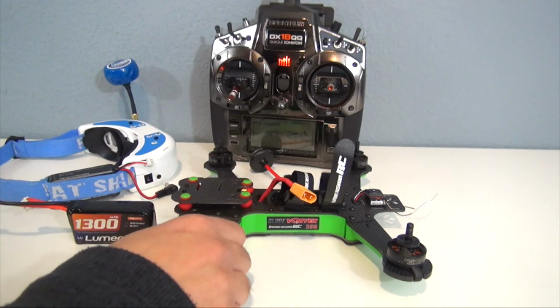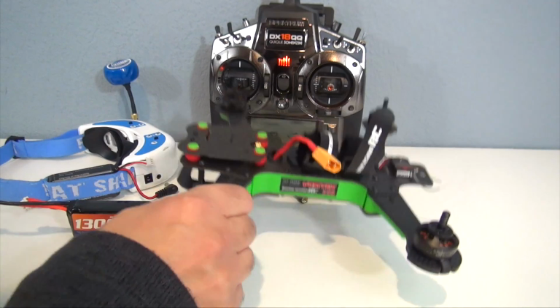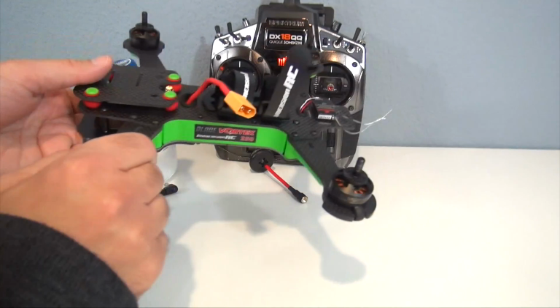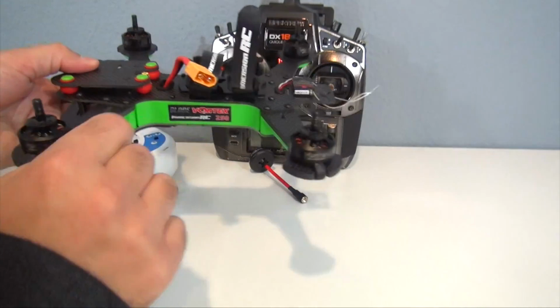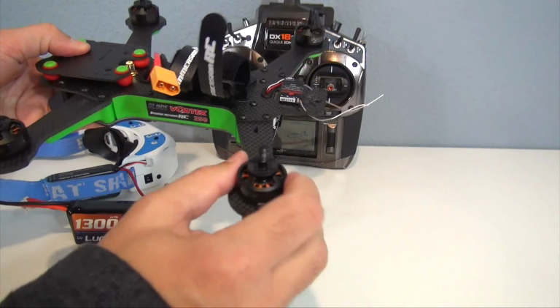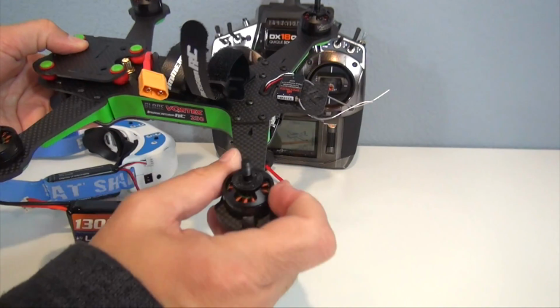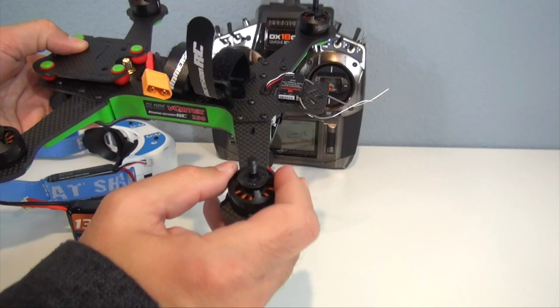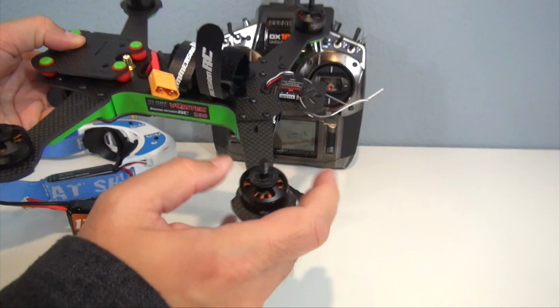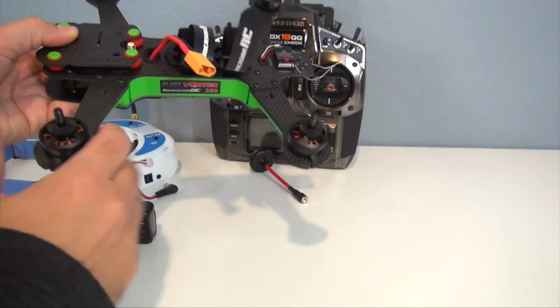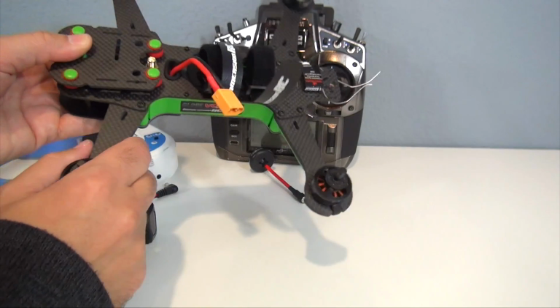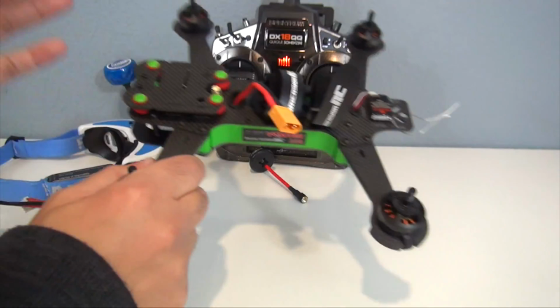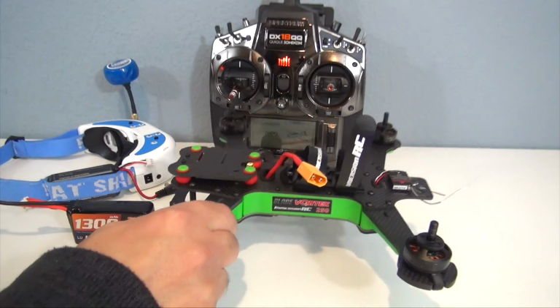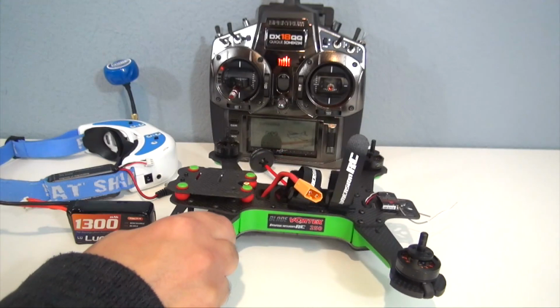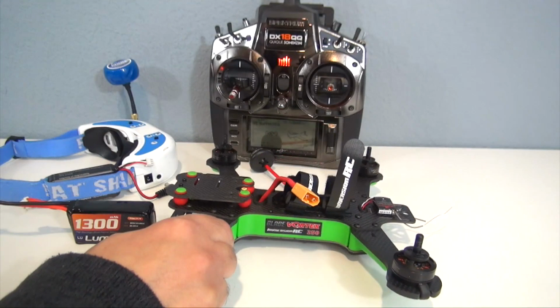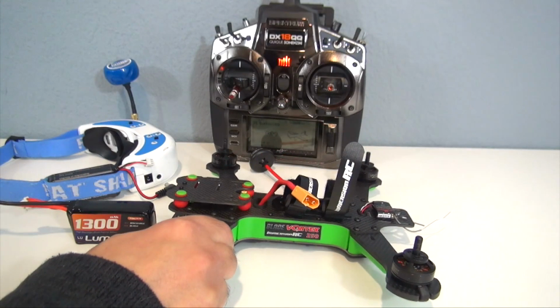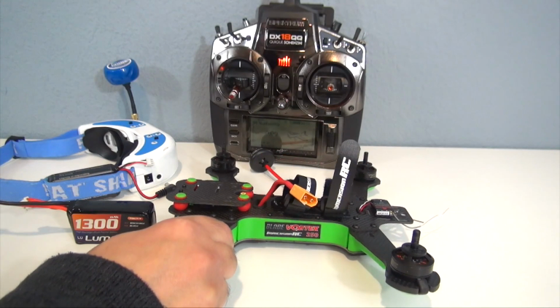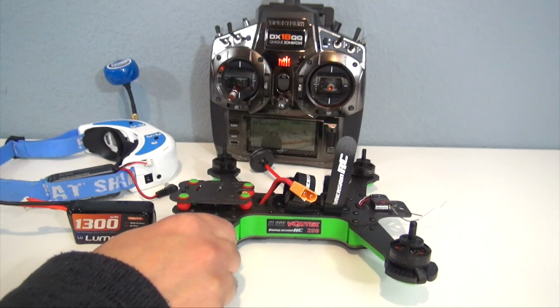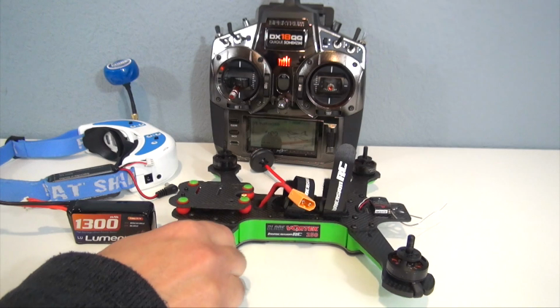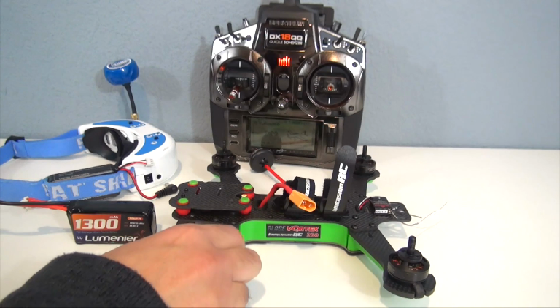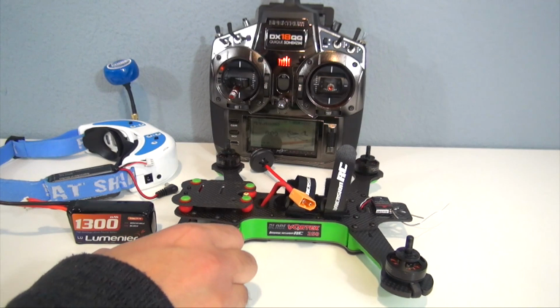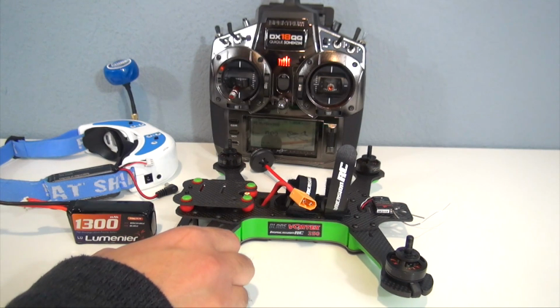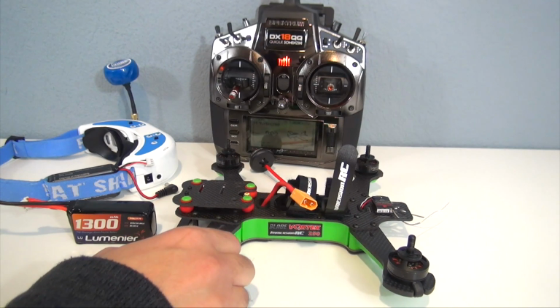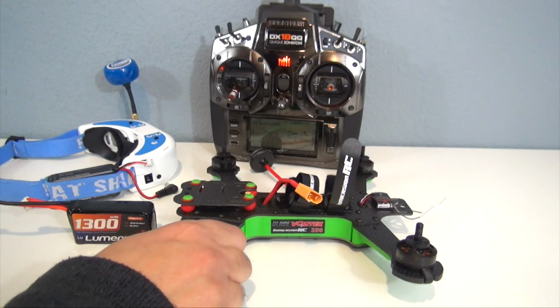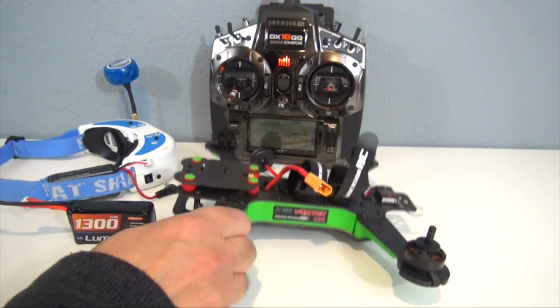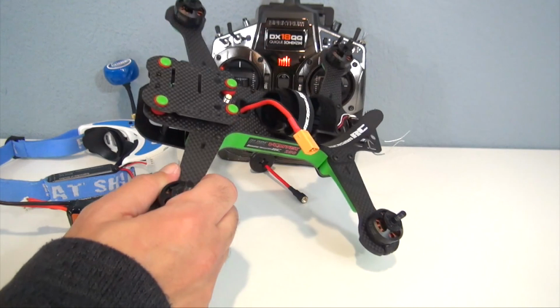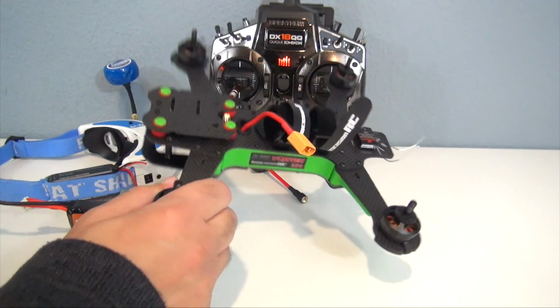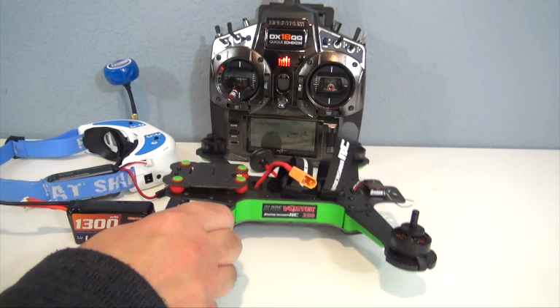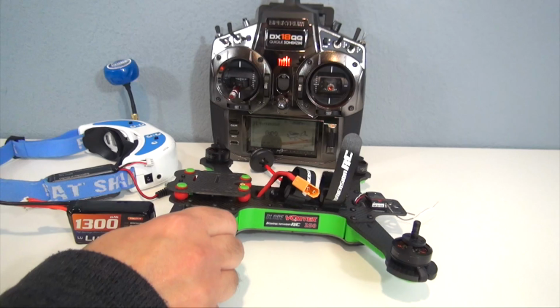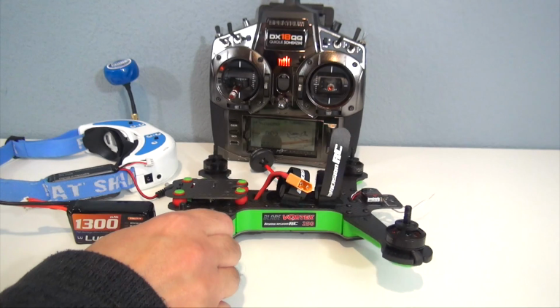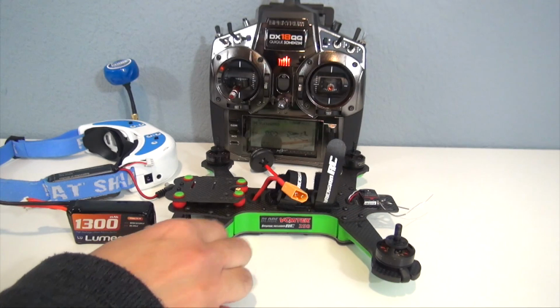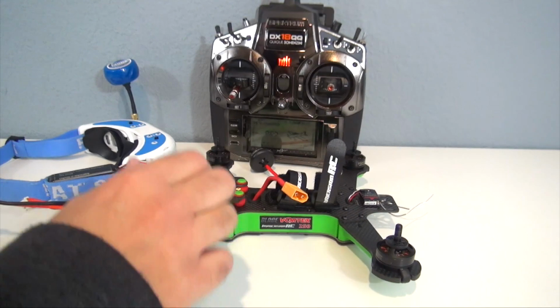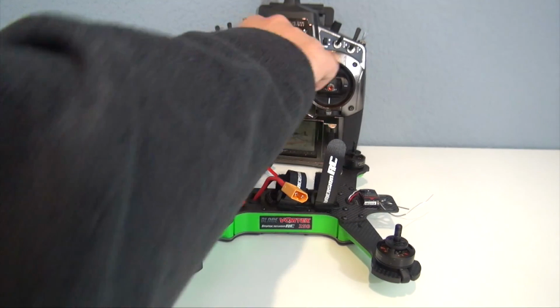I have the quadcopter here with the props removed. Please, guys, anytime you work on a quadcopter inside make sure the props are off, even if you know what you're doing. If you arm it and accidentally bump the throttle inside you'll potentially have a huge problem on your hands.